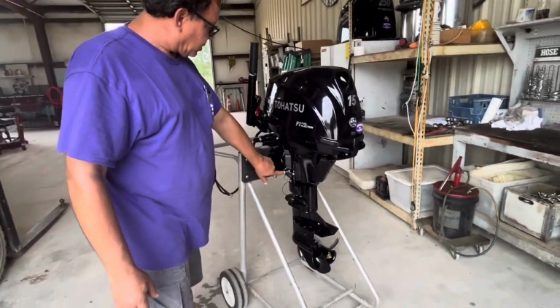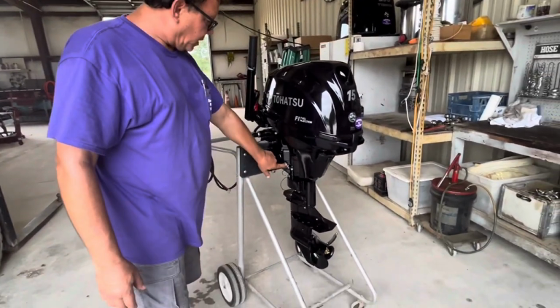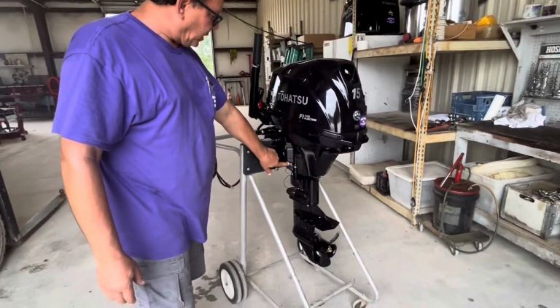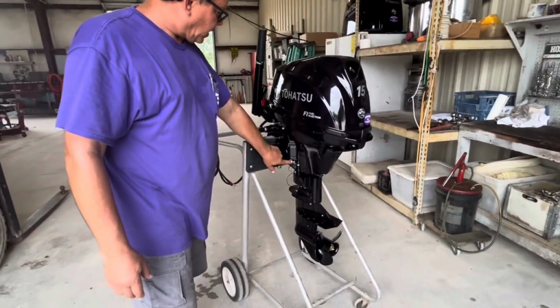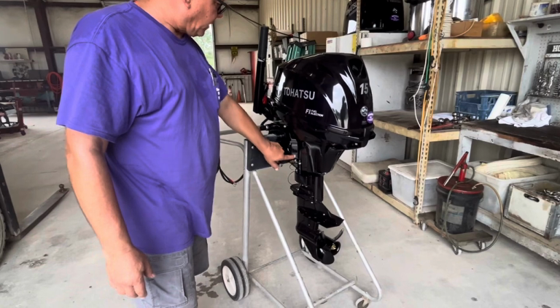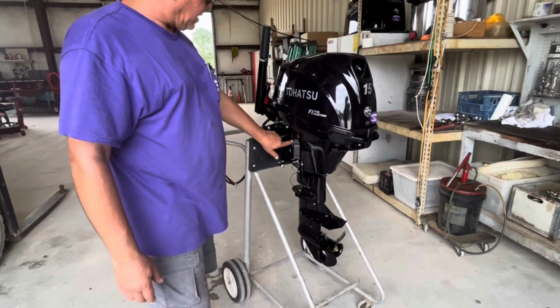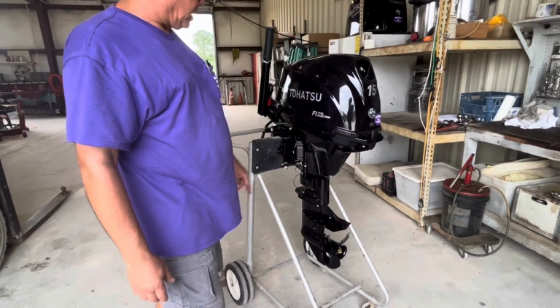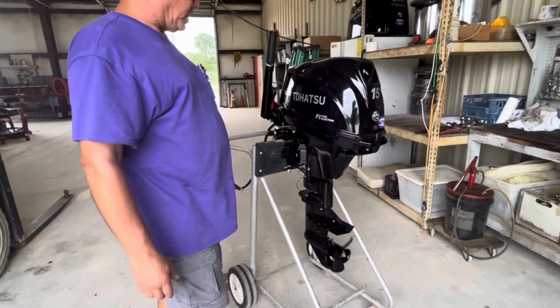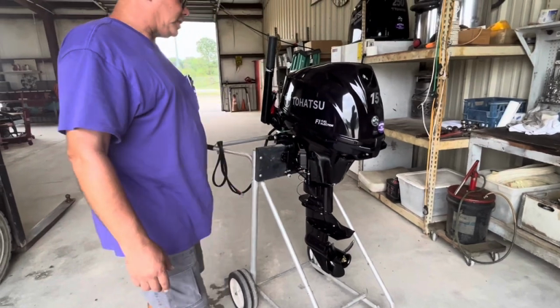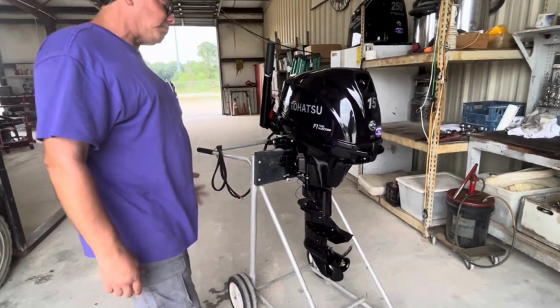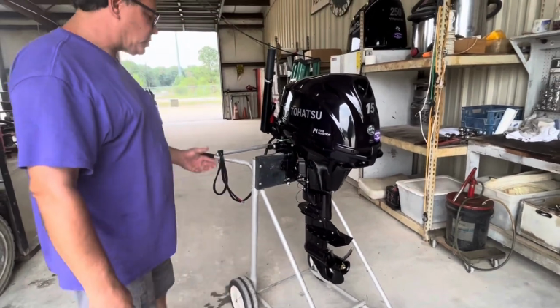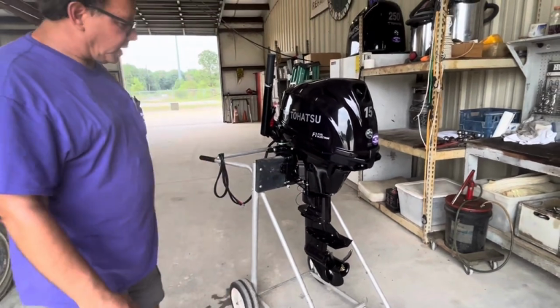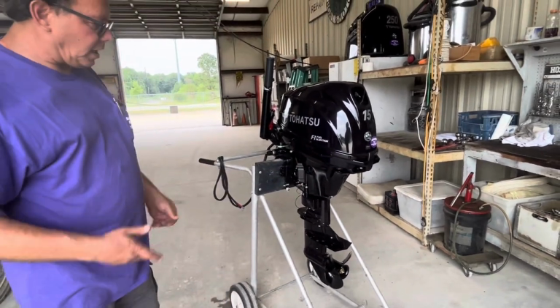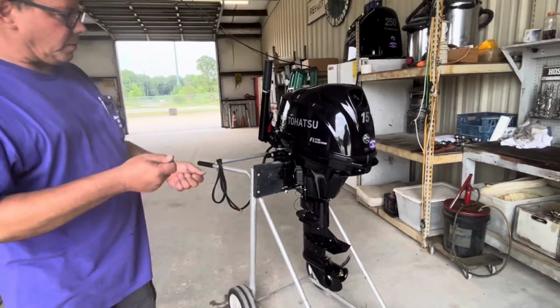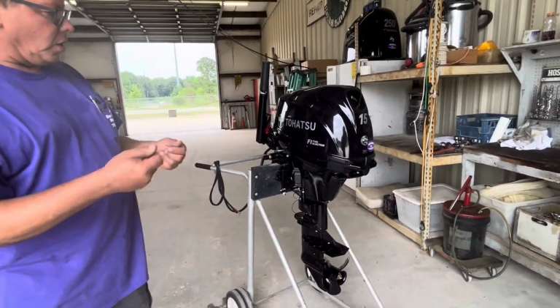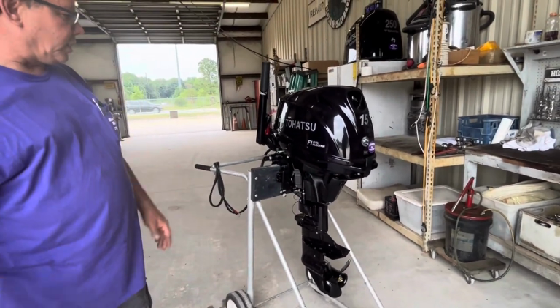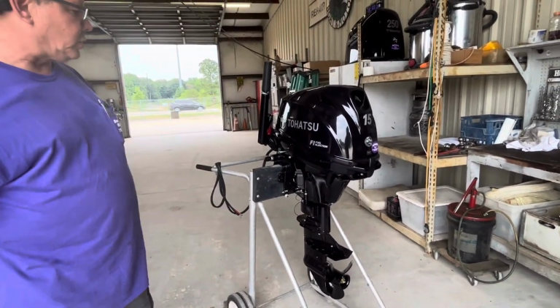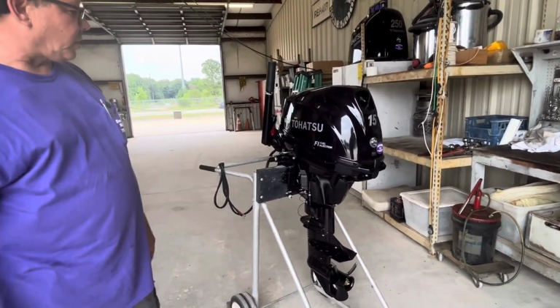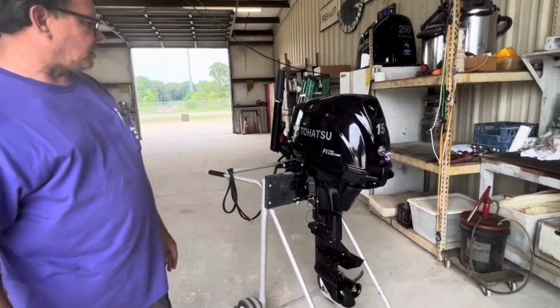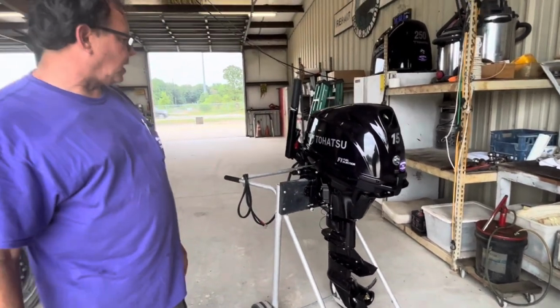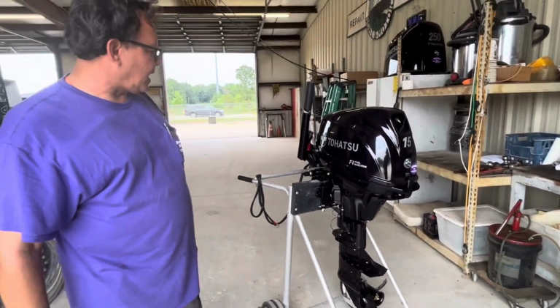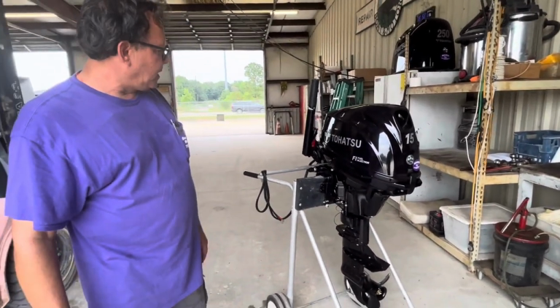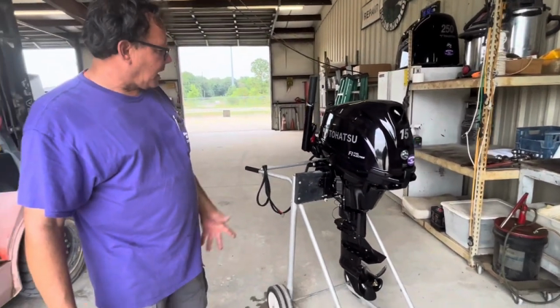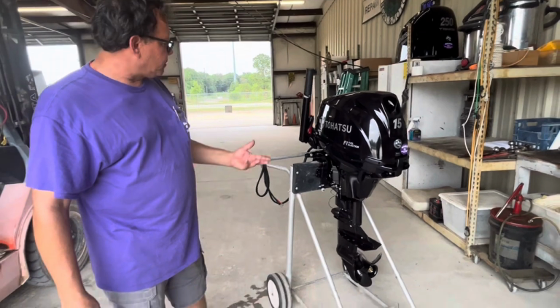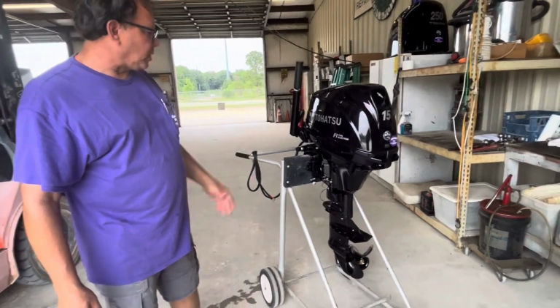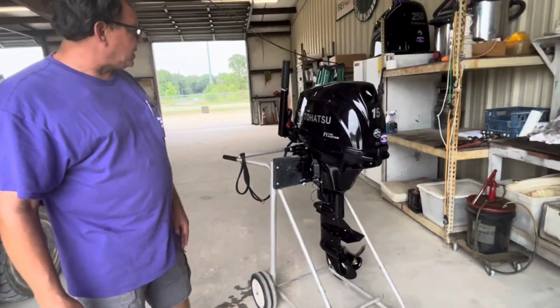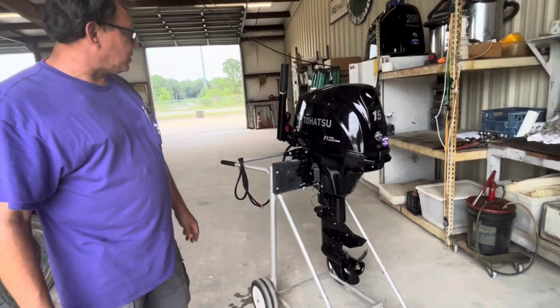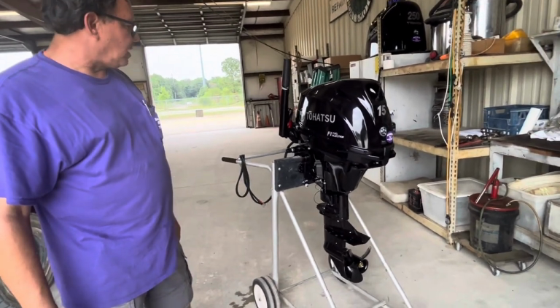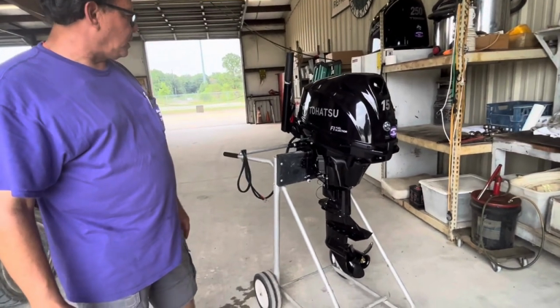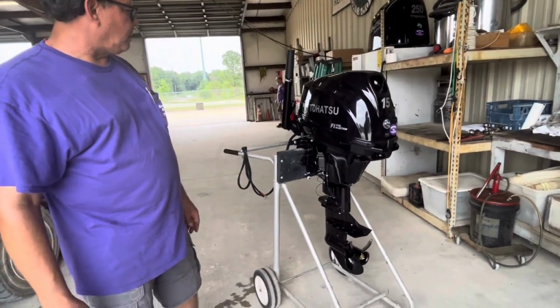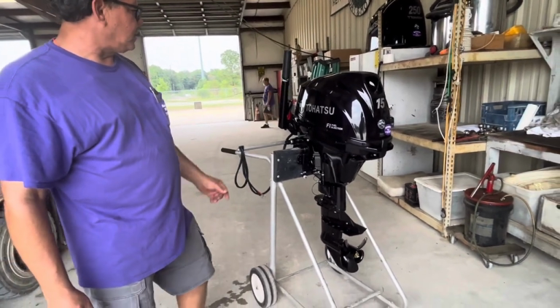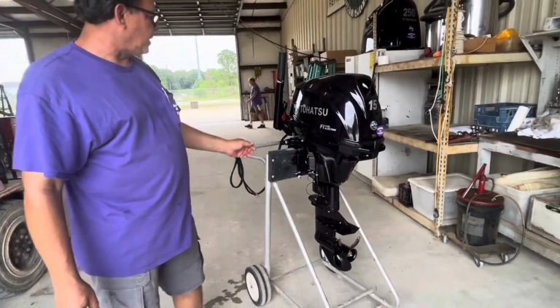There are some grease fittings on here that need to be greased once or twice a year — one or two squirts. It comes pre-greased, so it's not a big deal there.